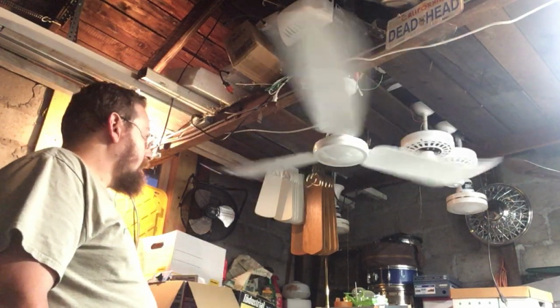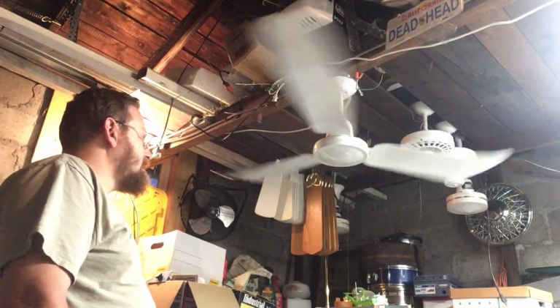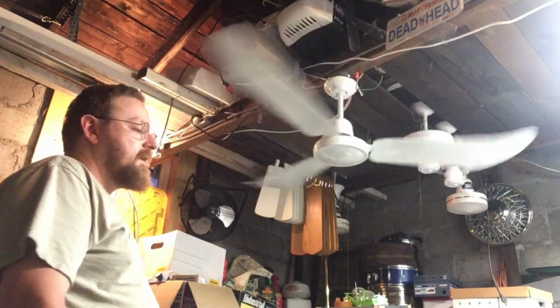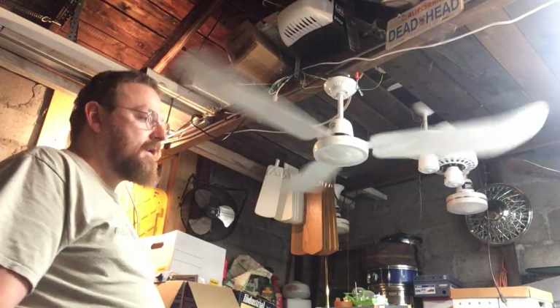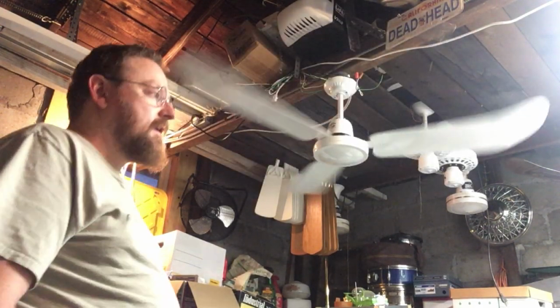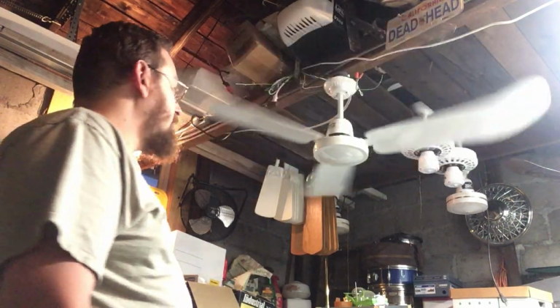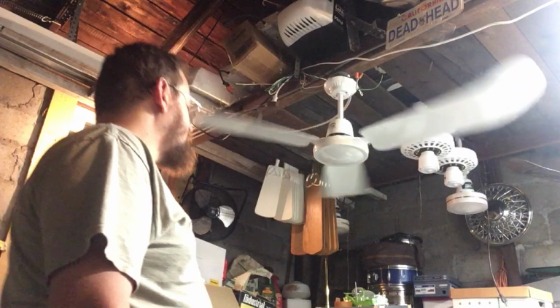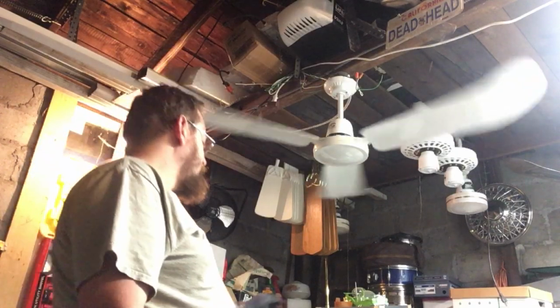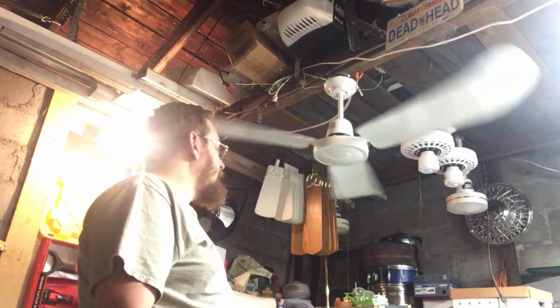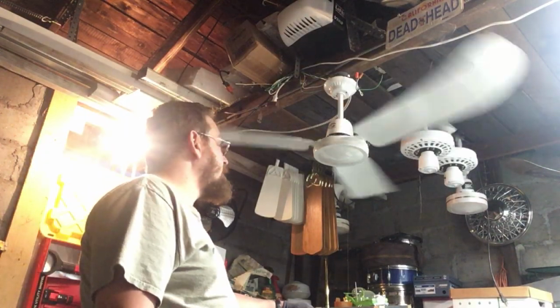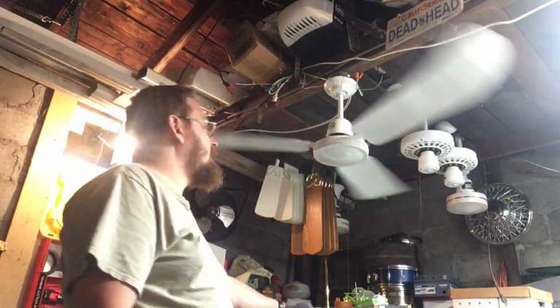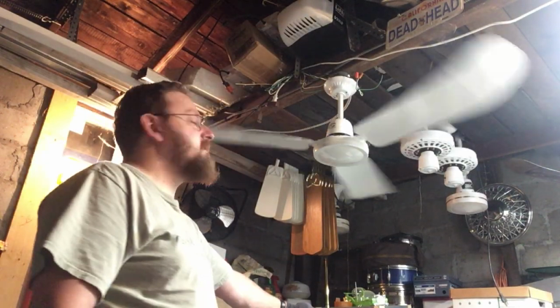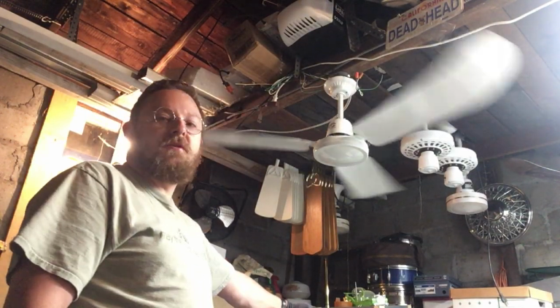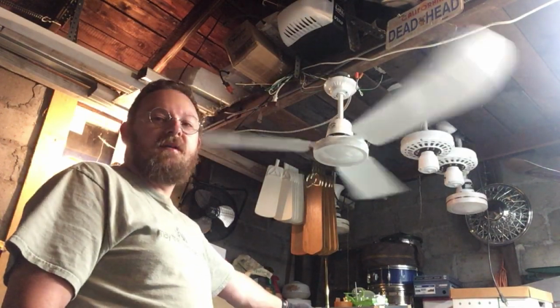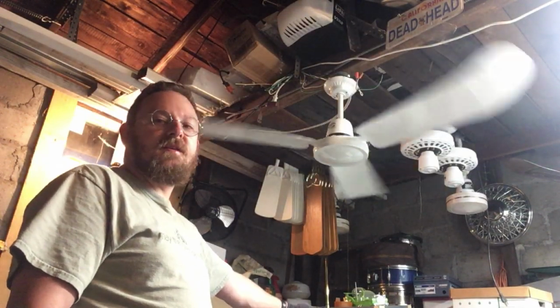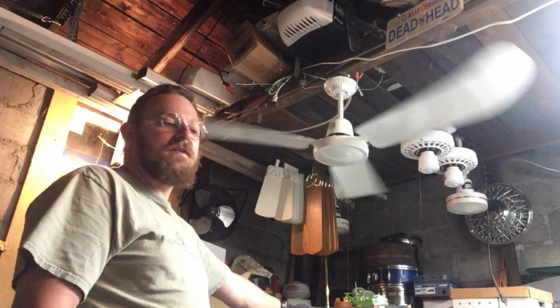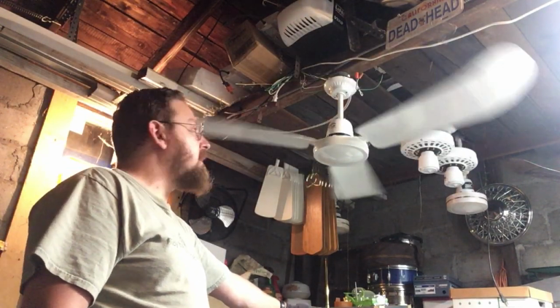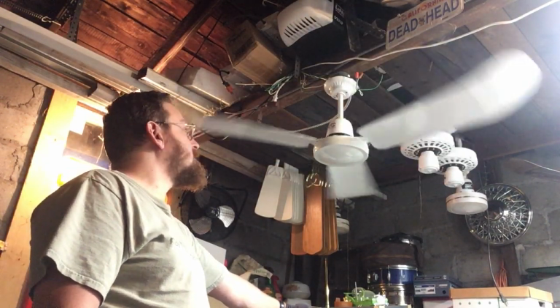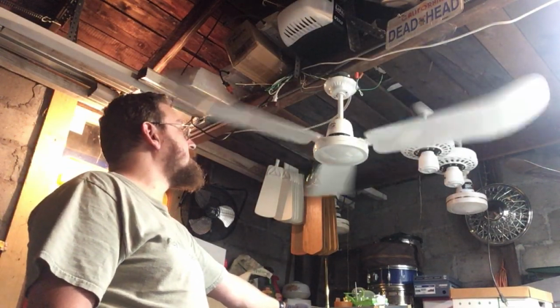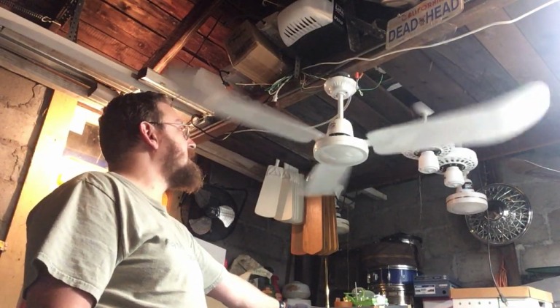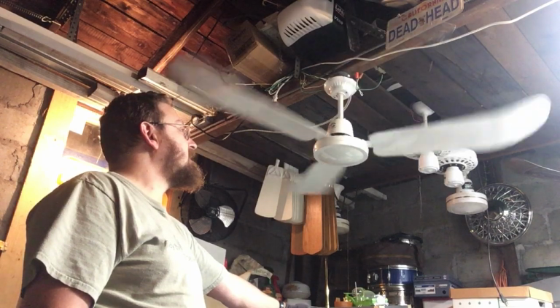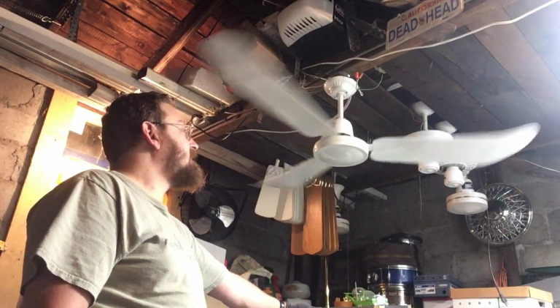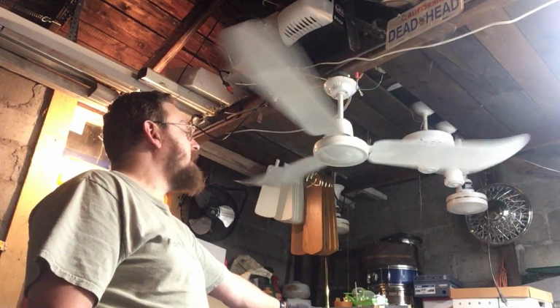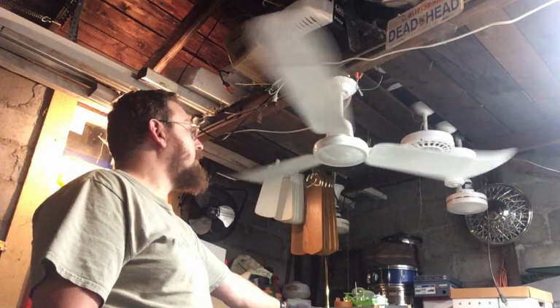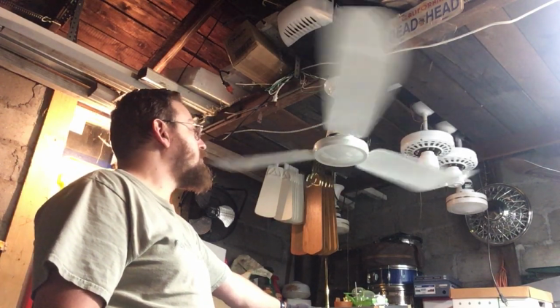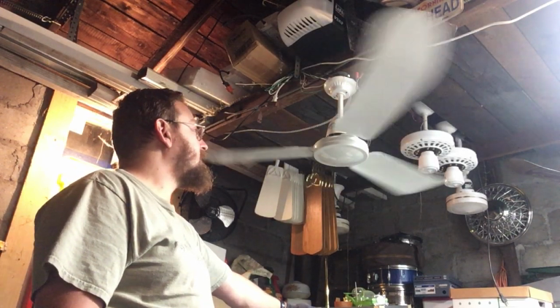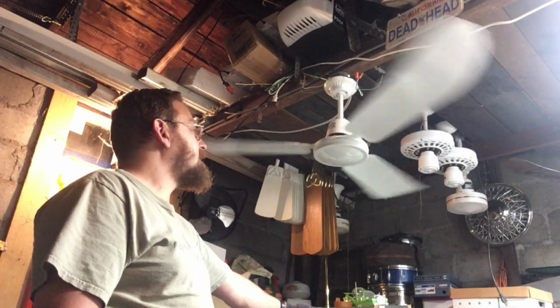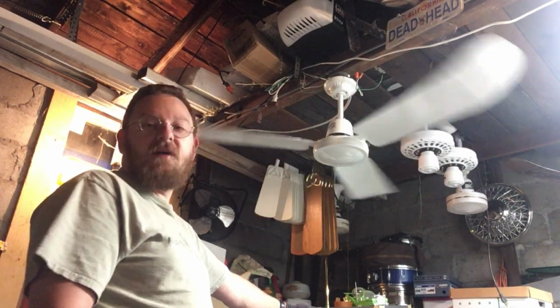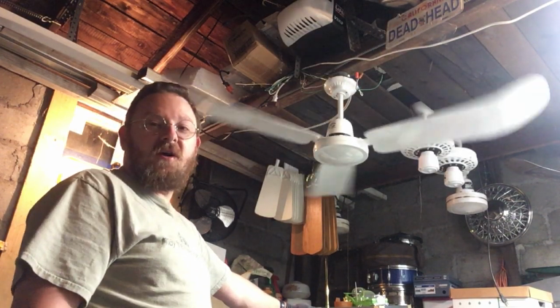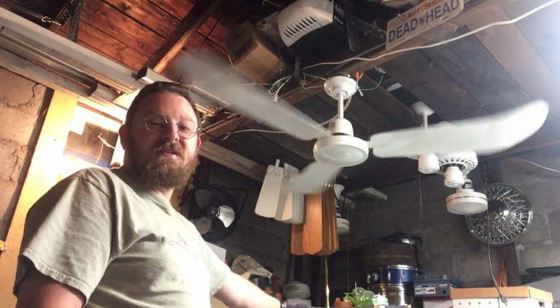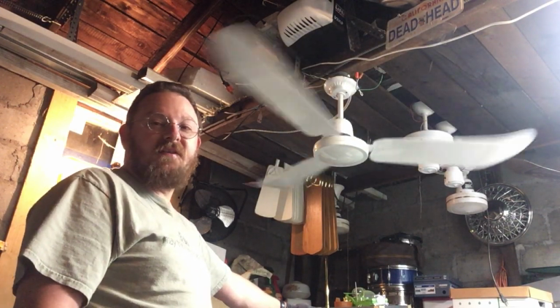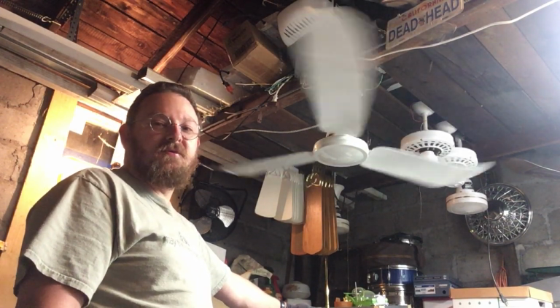And this is the first time this fan has ever been turned on and spun, so this is its maiden voyage. And you got to watch it here on YouTube.